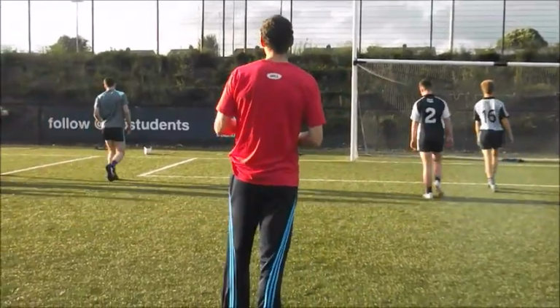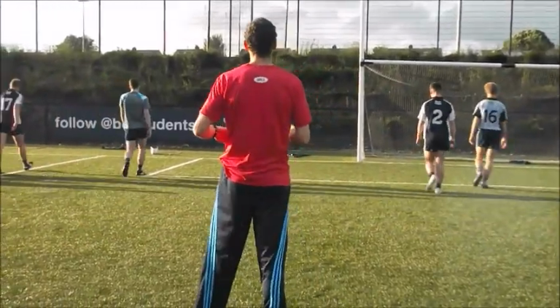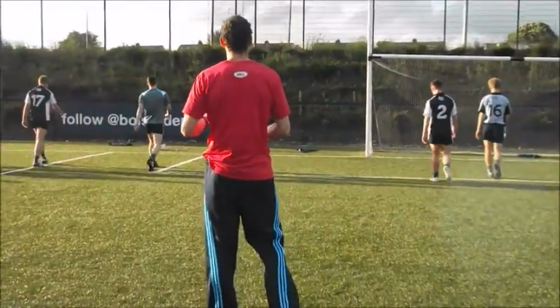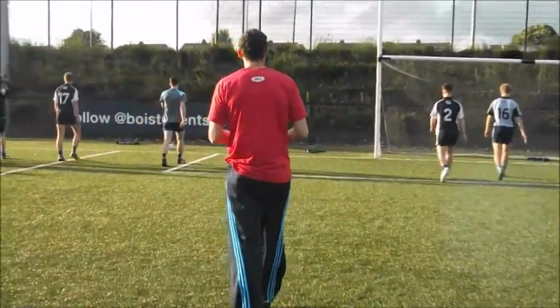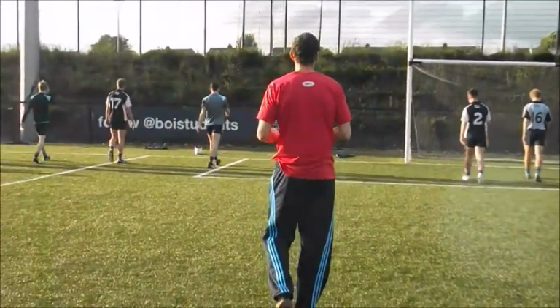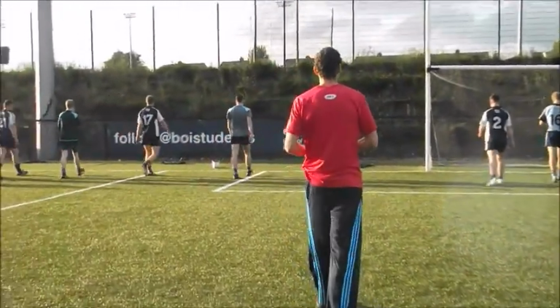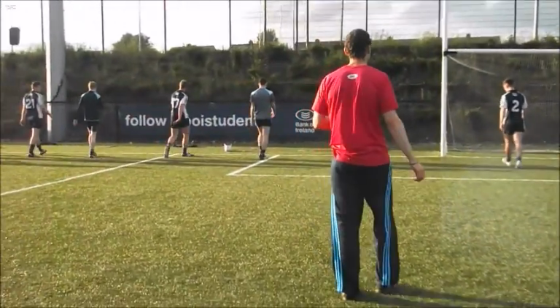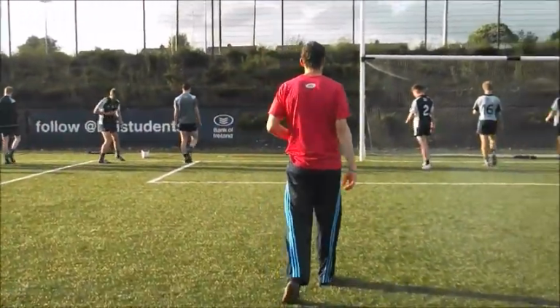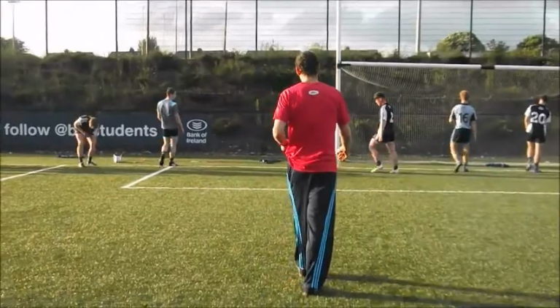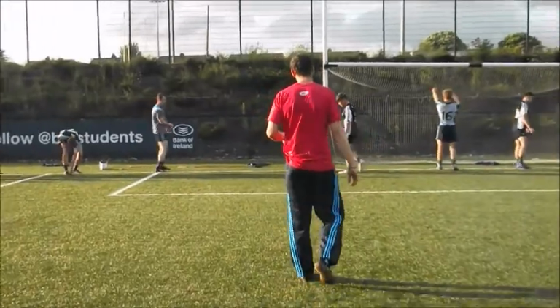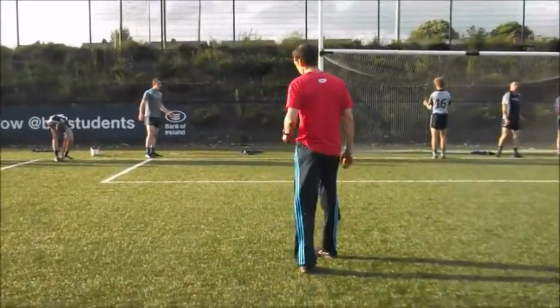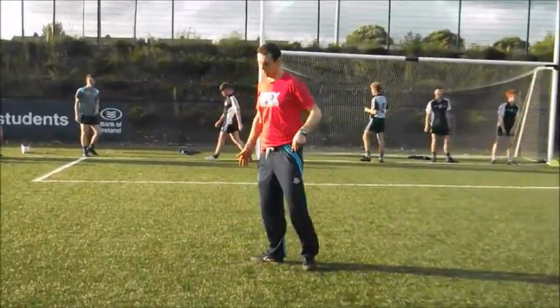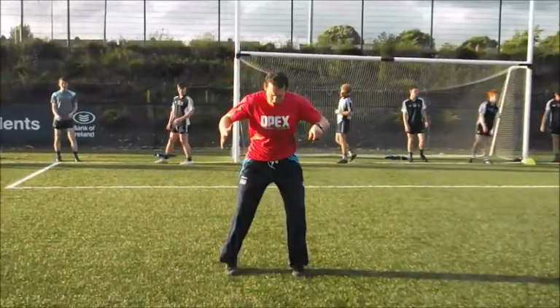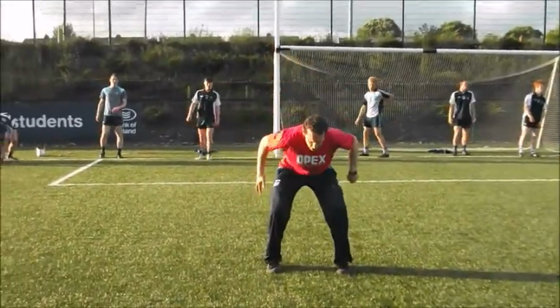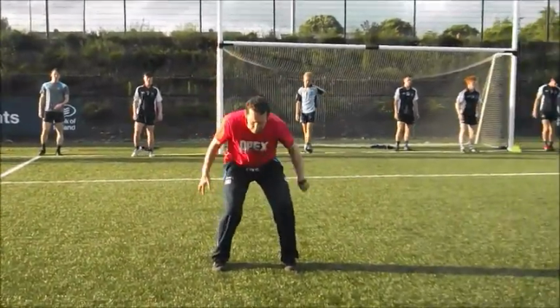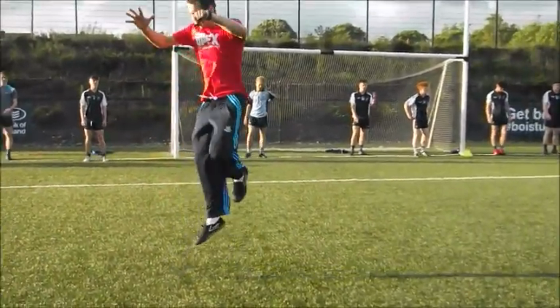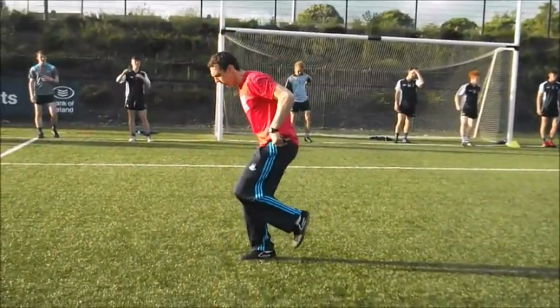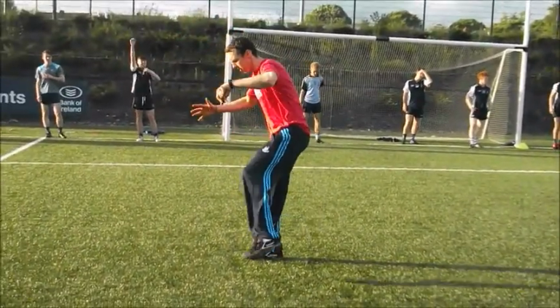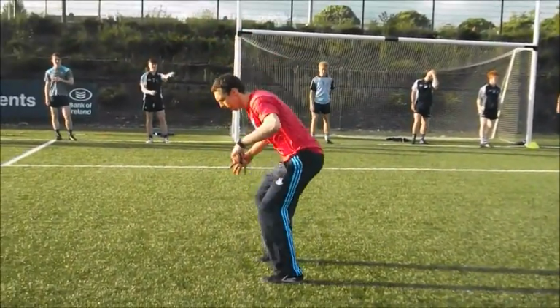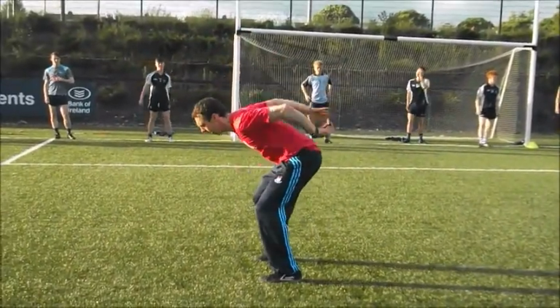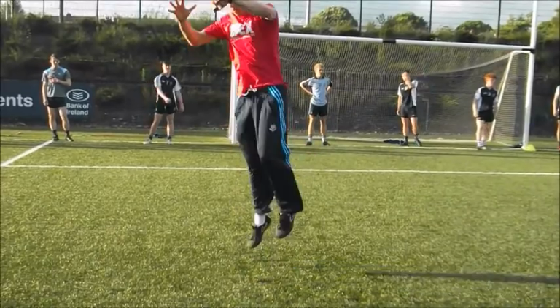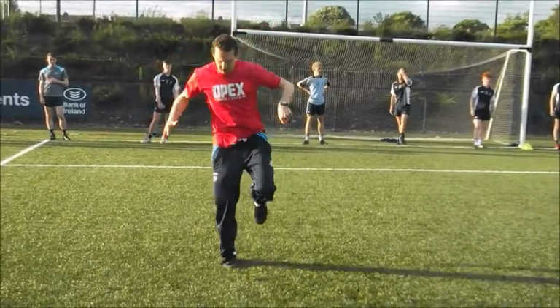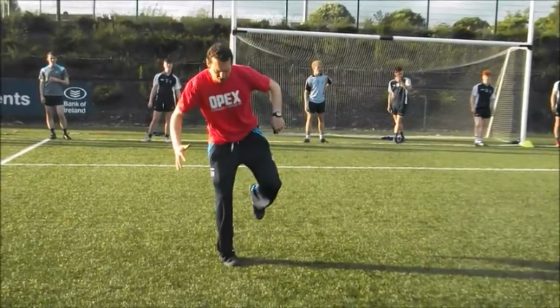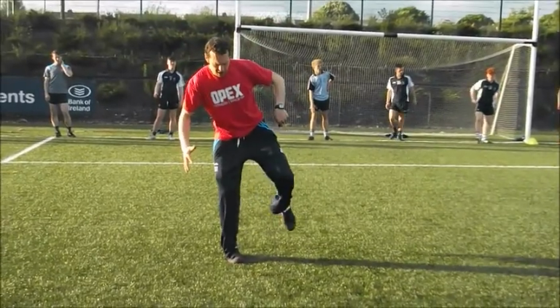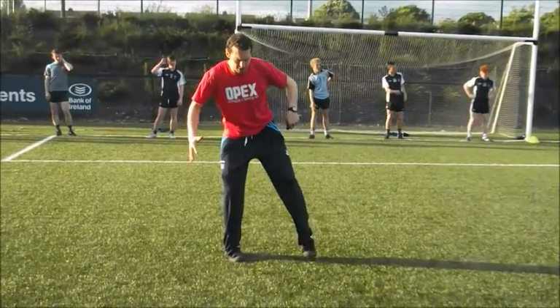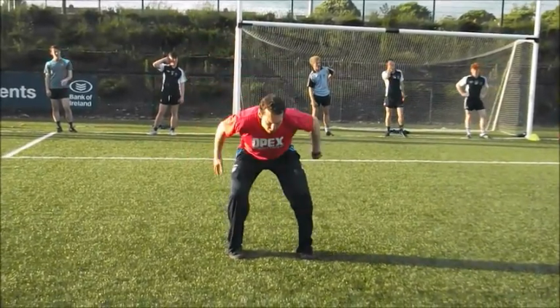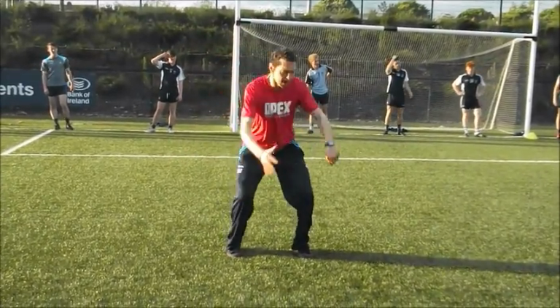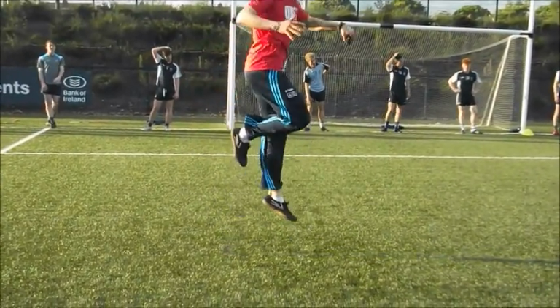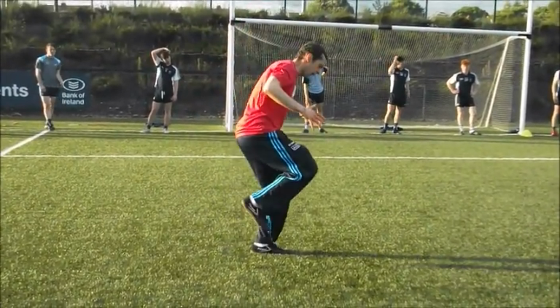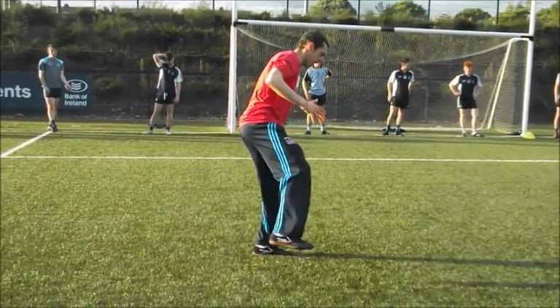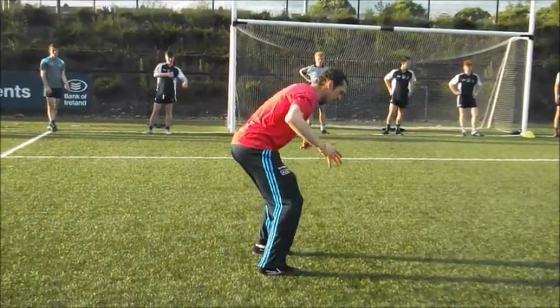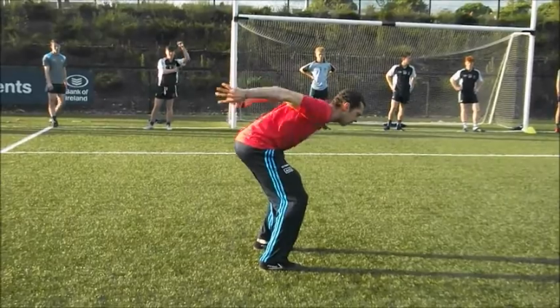Okay, base position facing me, doing our four jumps. Landing right, right, left, left — we know the drill. So we're in base. Up, landing right, back to base. Up, landing right. Same deal then — up, left. And same thing, left again.